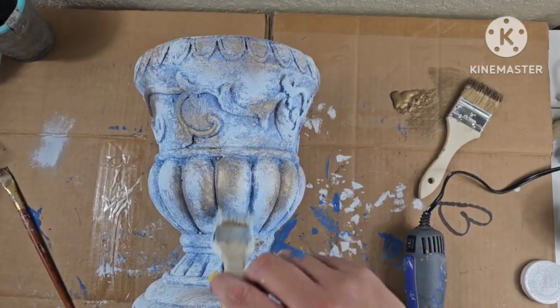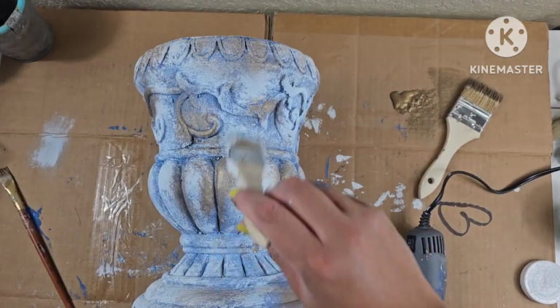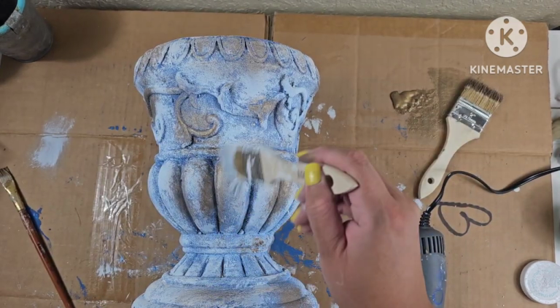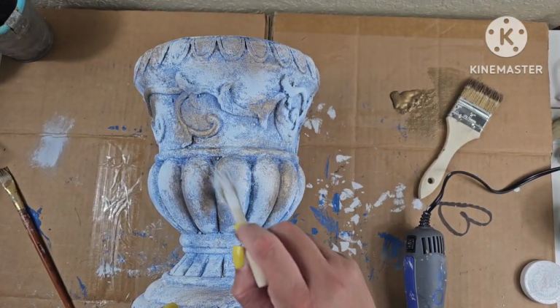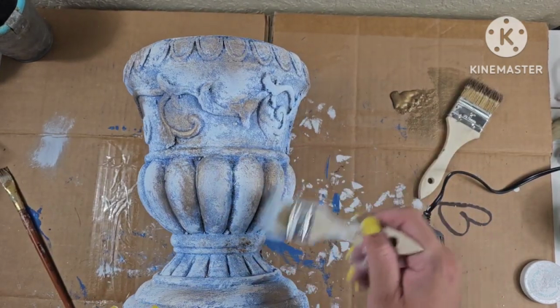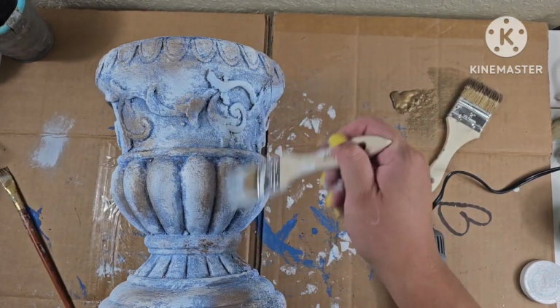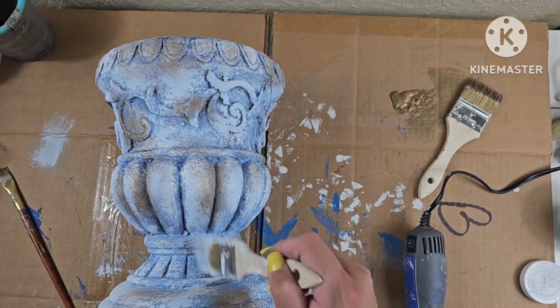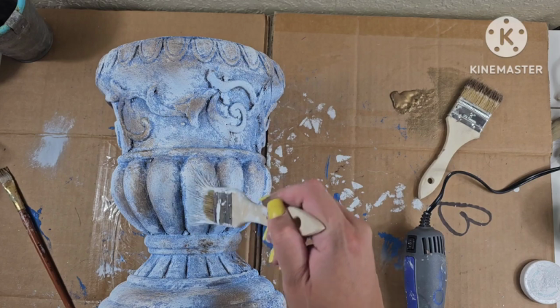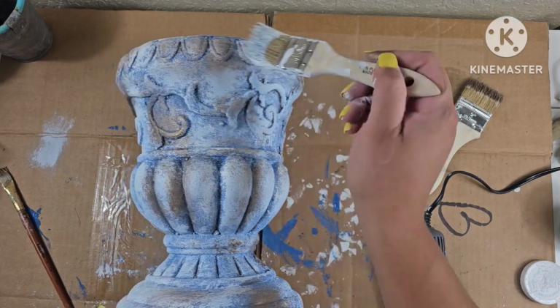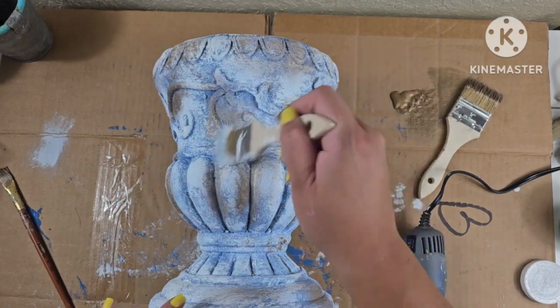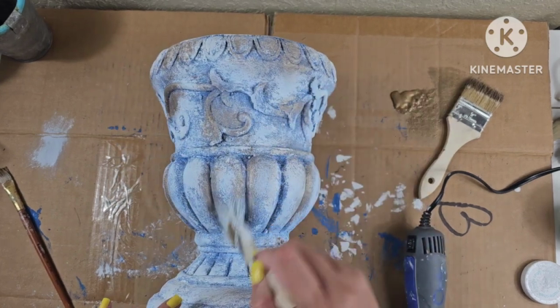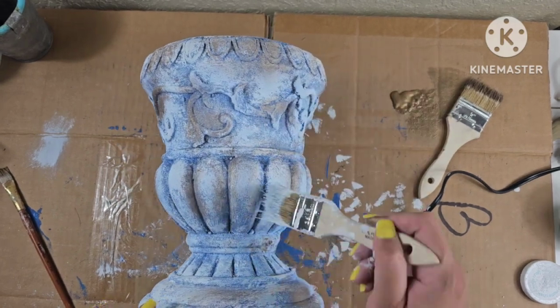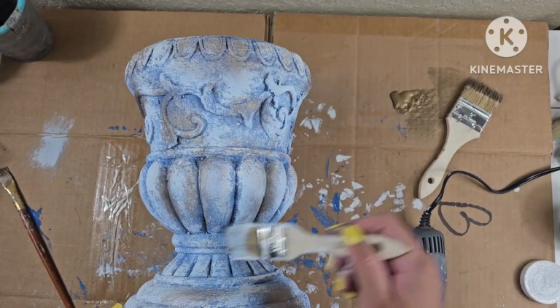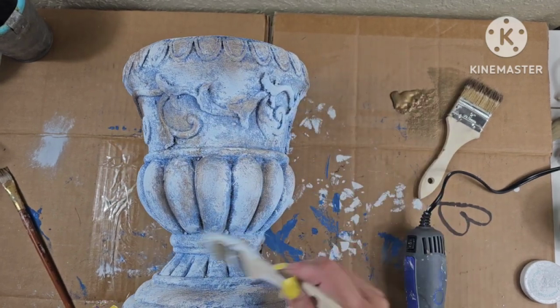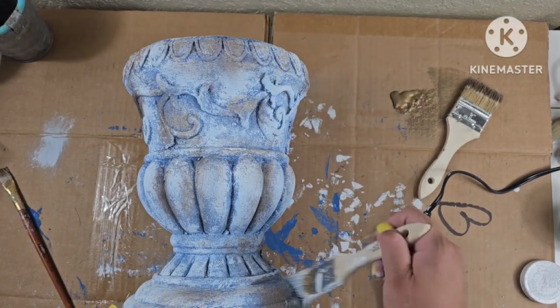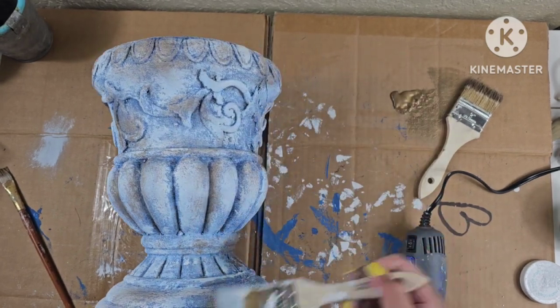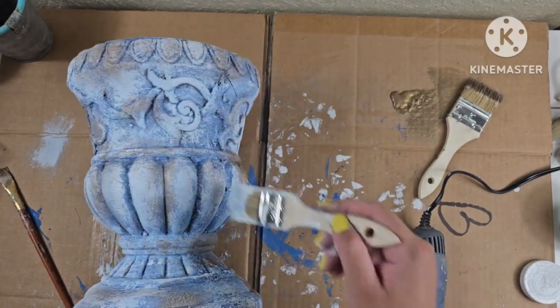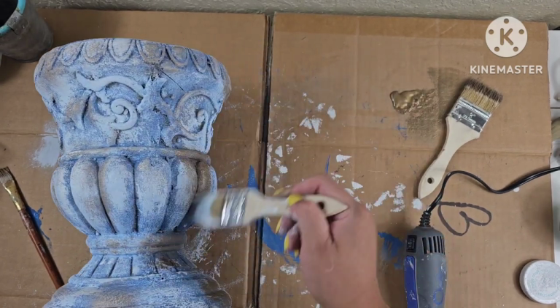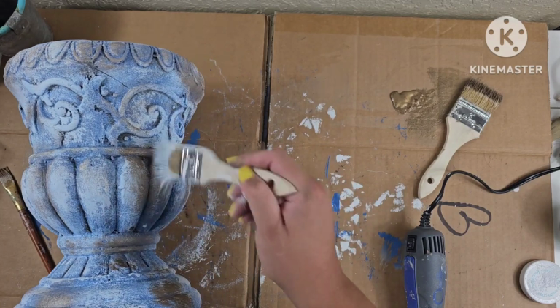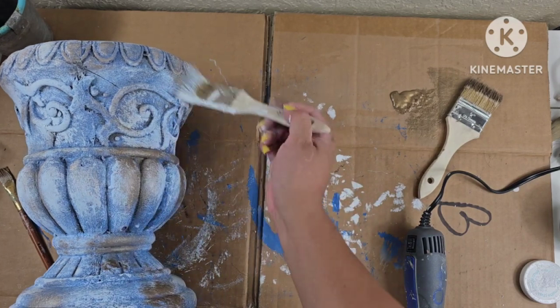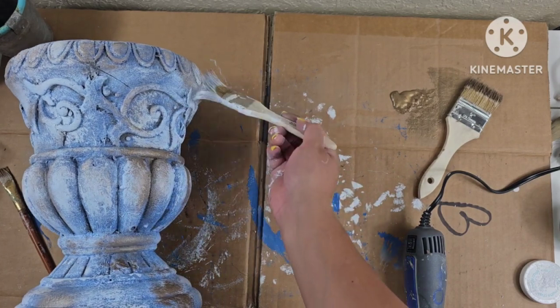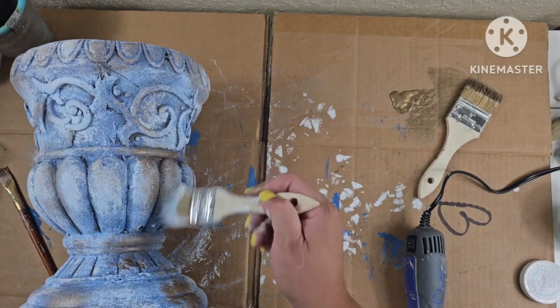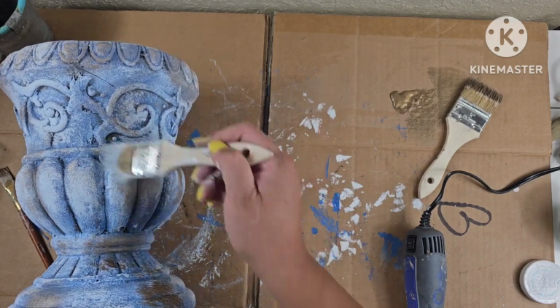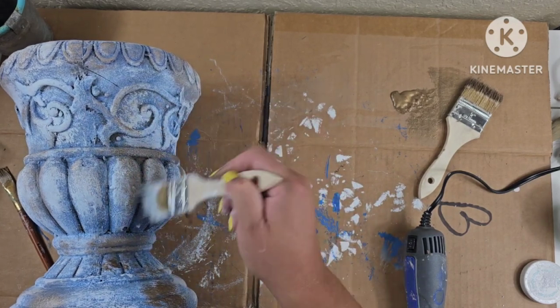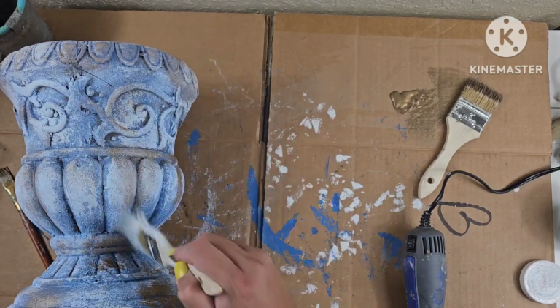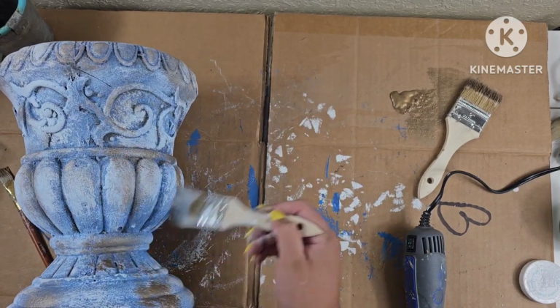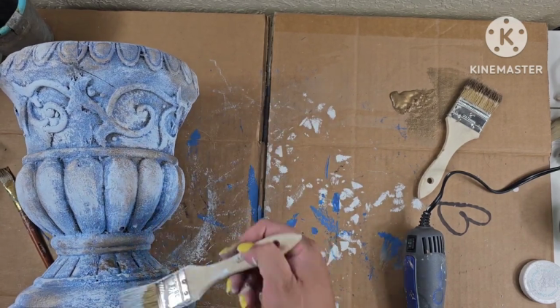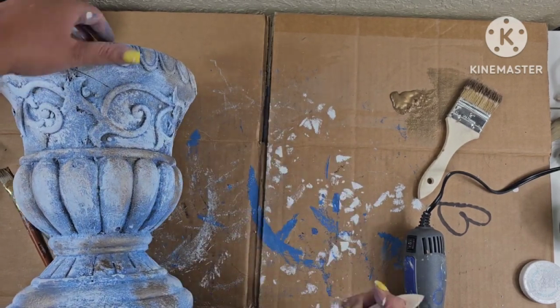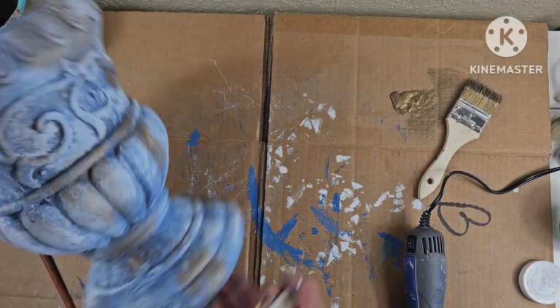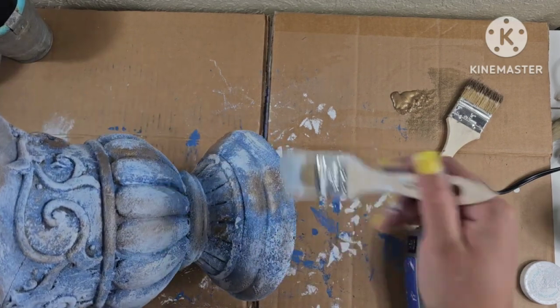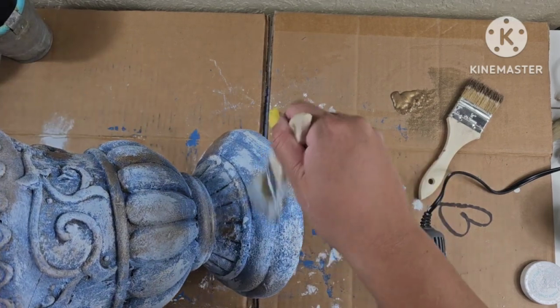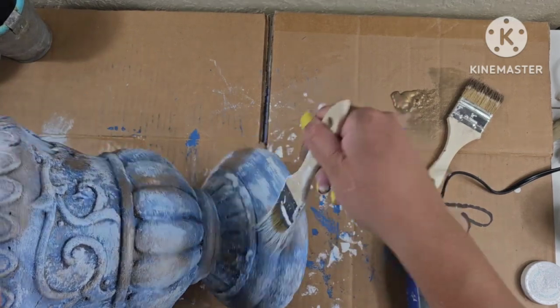Here I'm just dry brushing with white just to blend in the gold a little bit. At this point I wasn't sure where I was going — I saw a picture that I was trying to recreate. I was kind of tempted to just paint it all white at this point, but I just kept going.